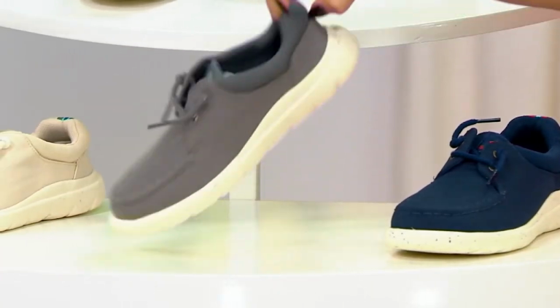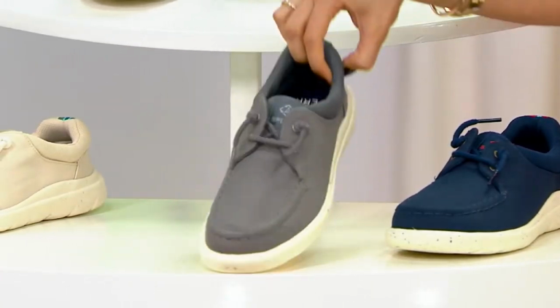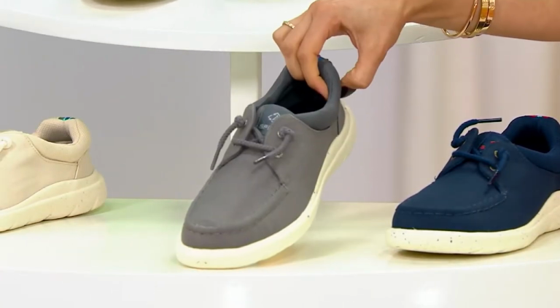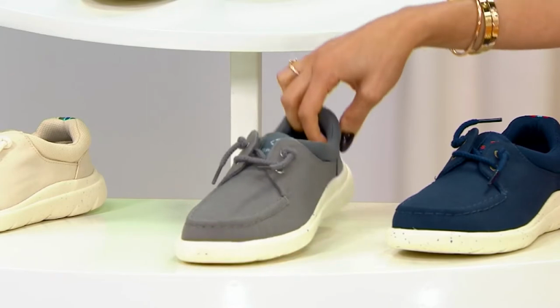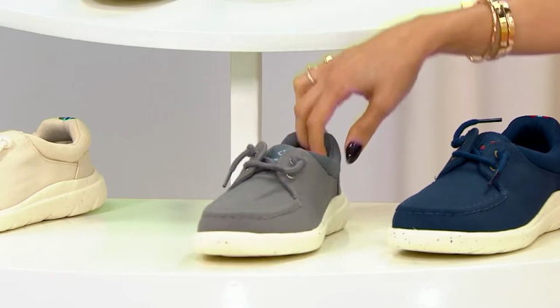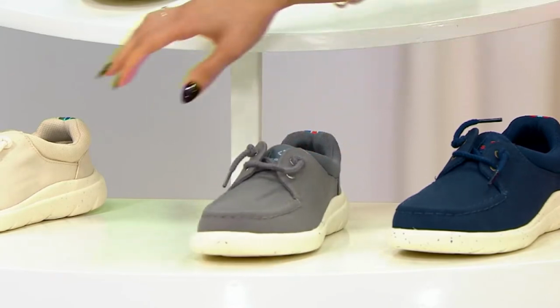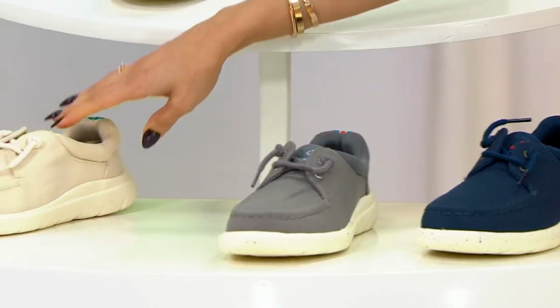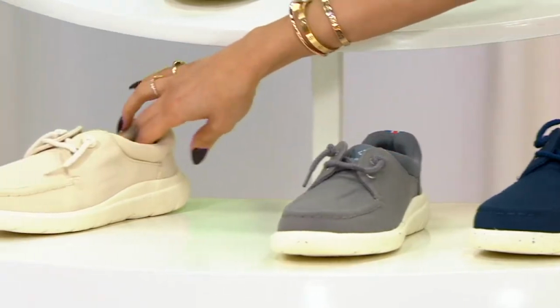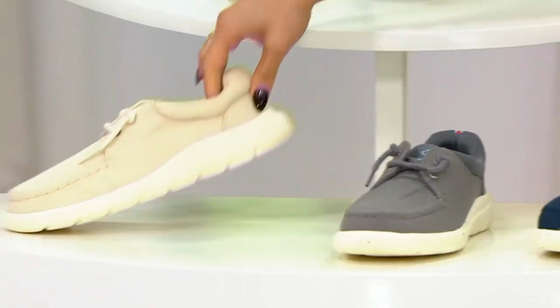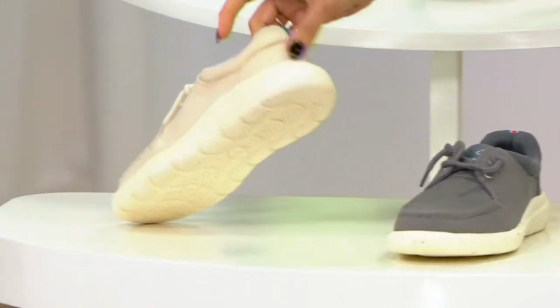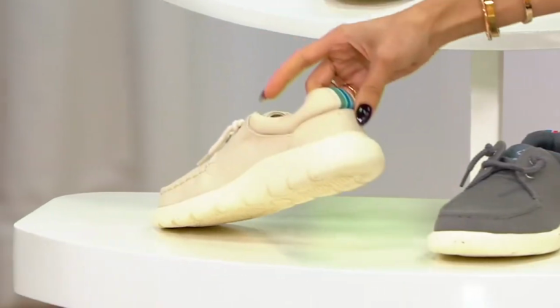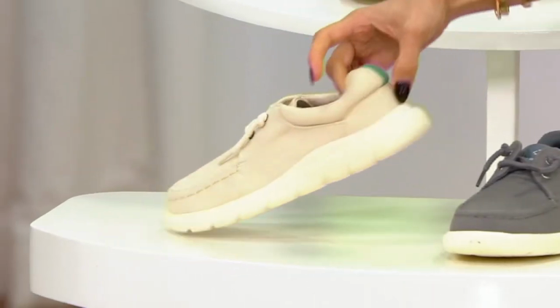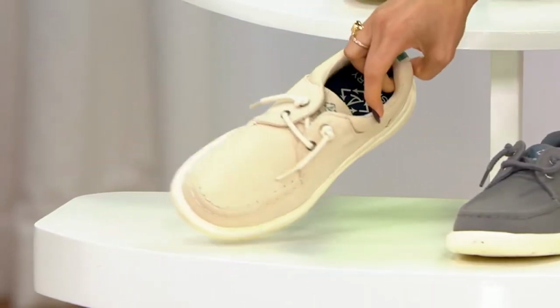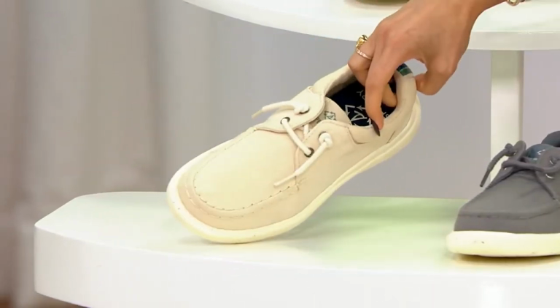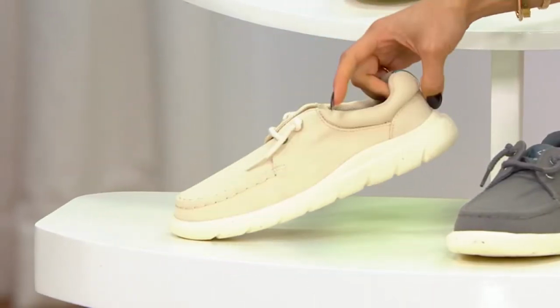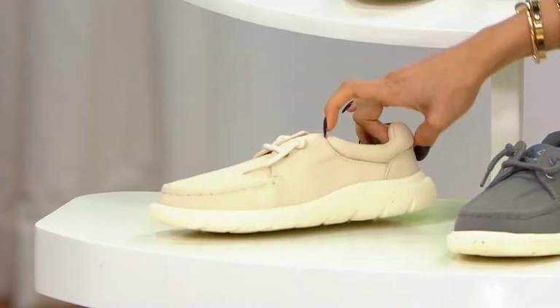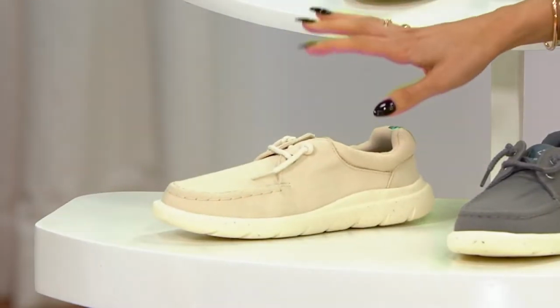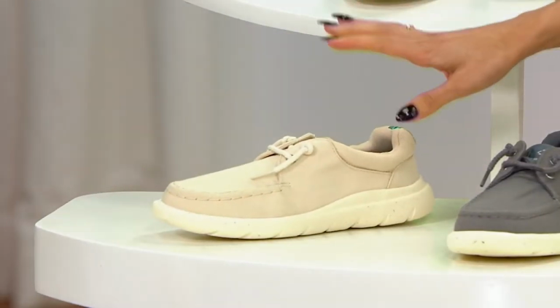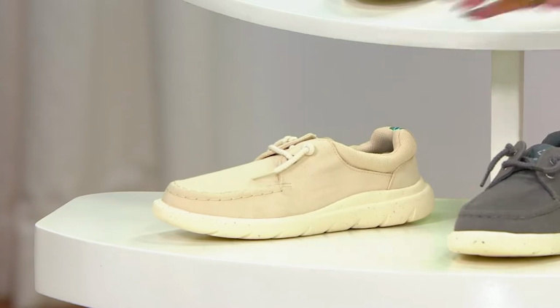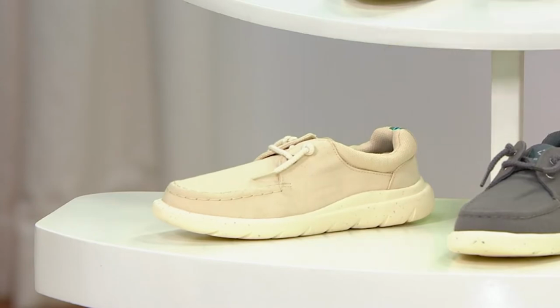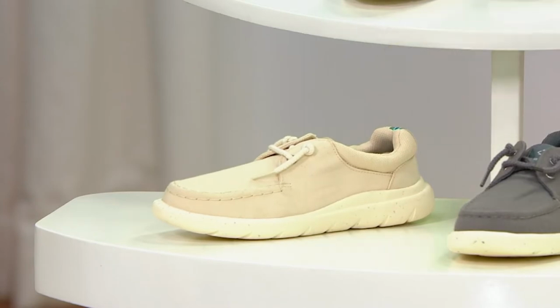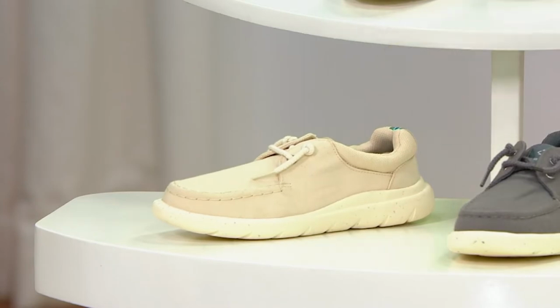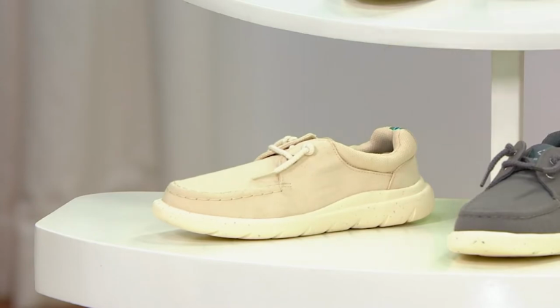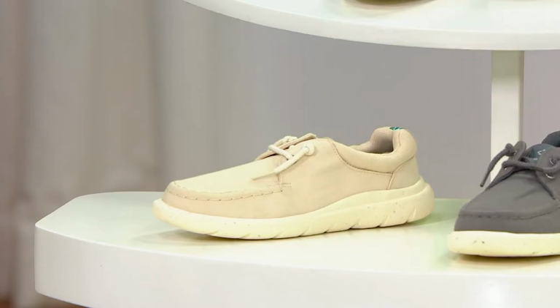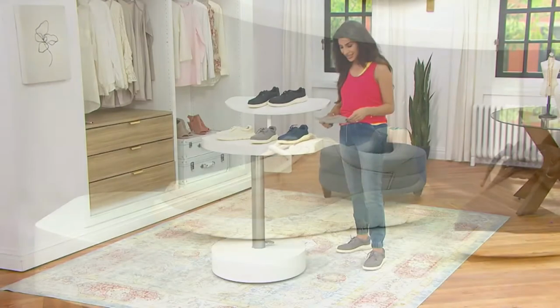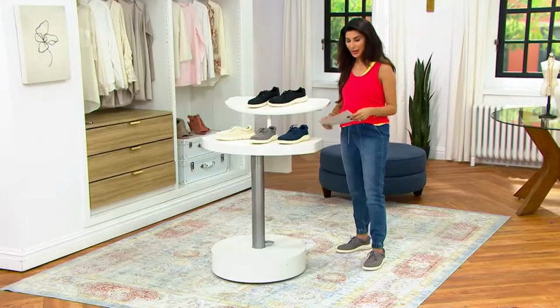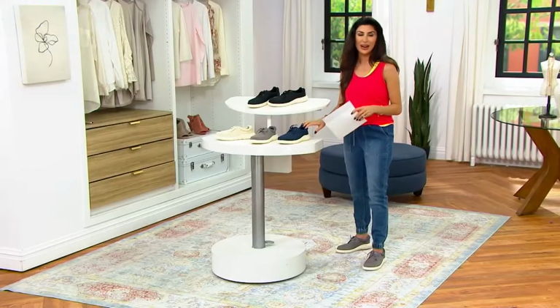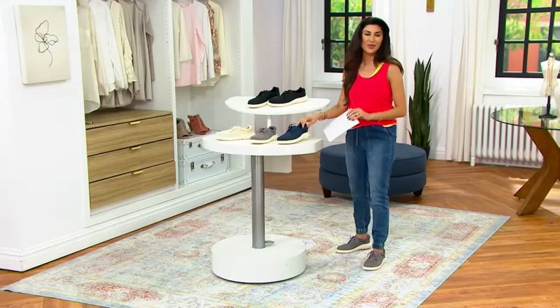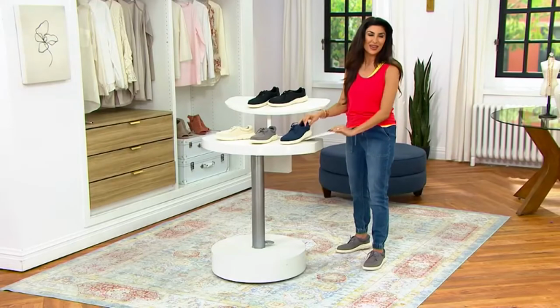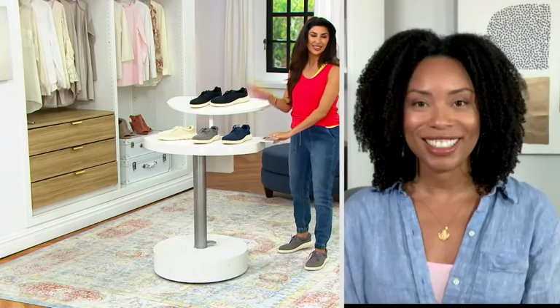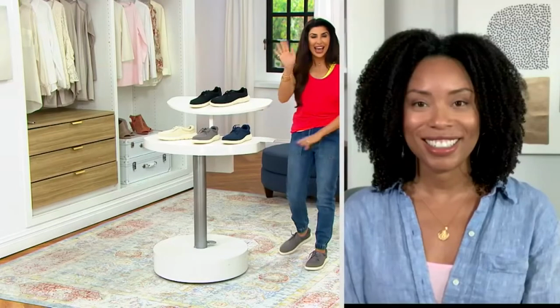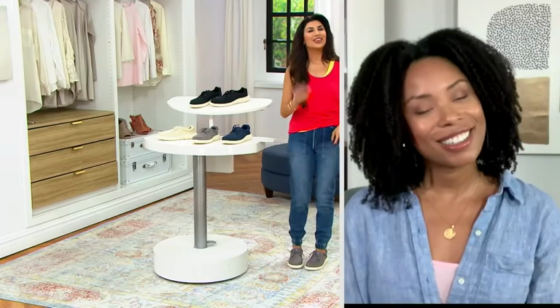This is the gray. And we have them in the ivory, which is gorgeous — I love that ivory color. Siobhan Smith is here. She brings us the Sperry brand. Welcome in, great to have you.